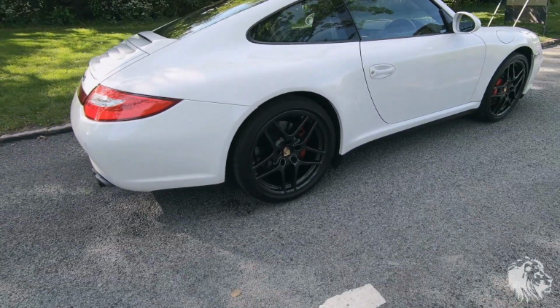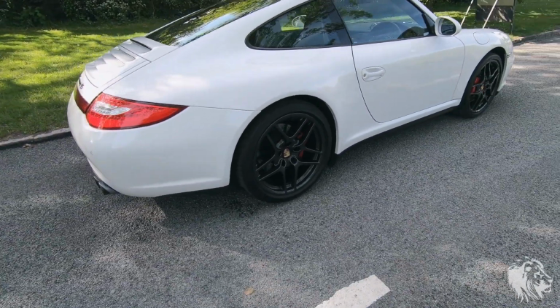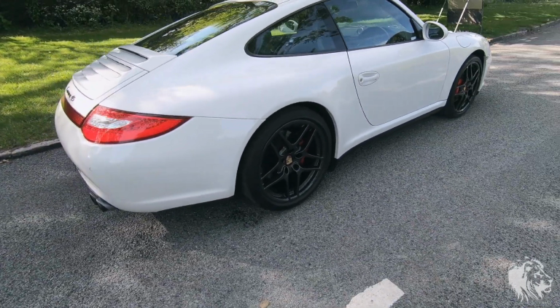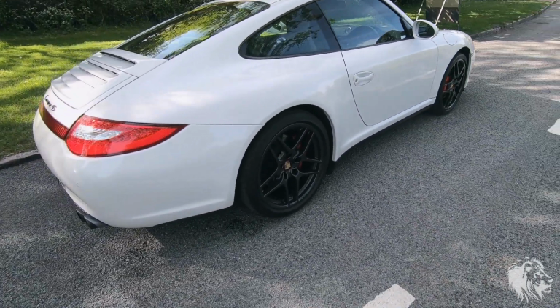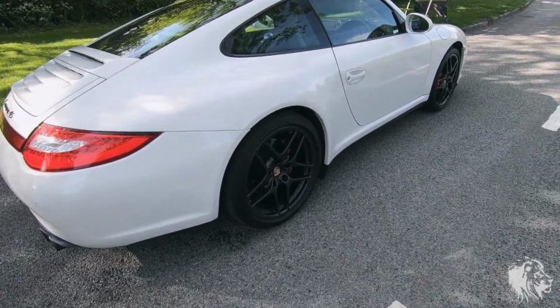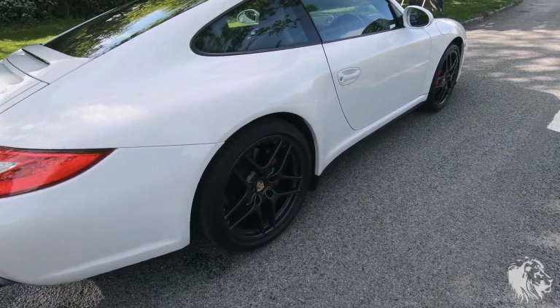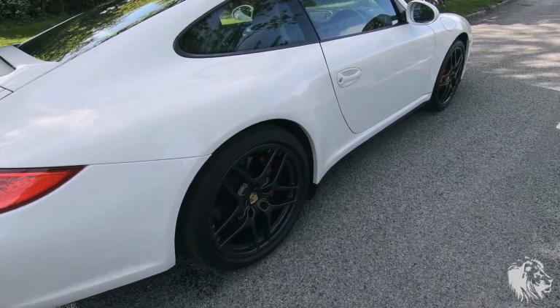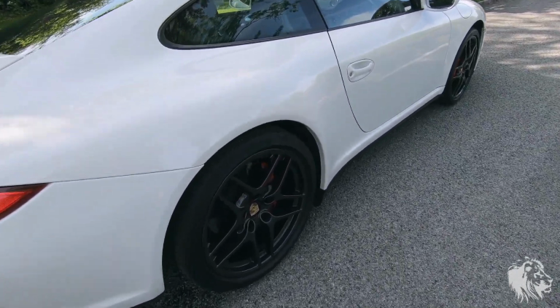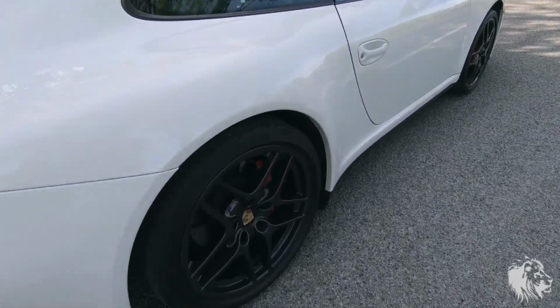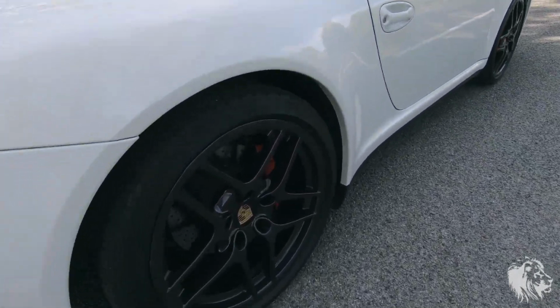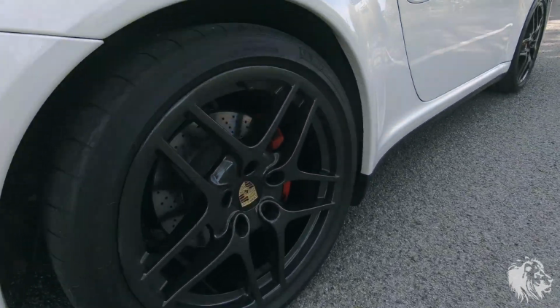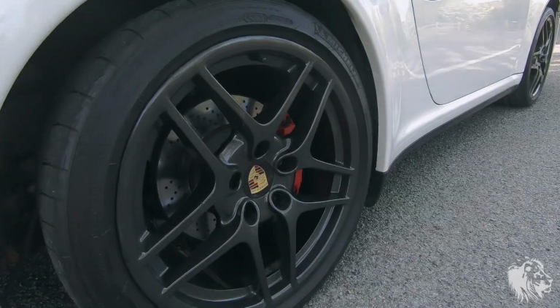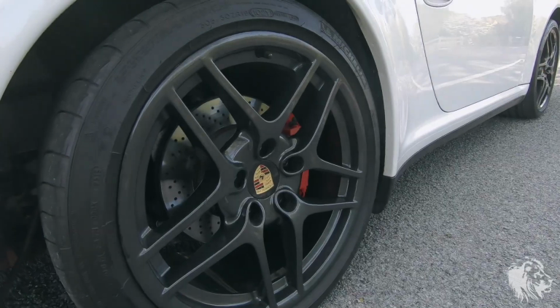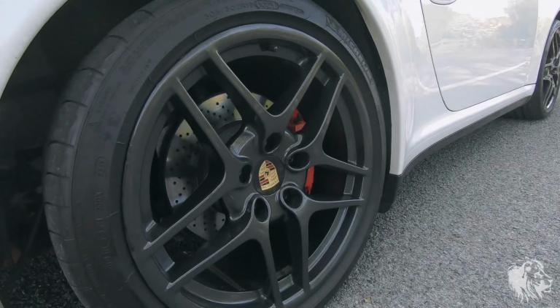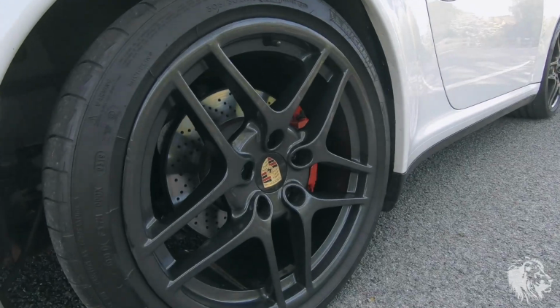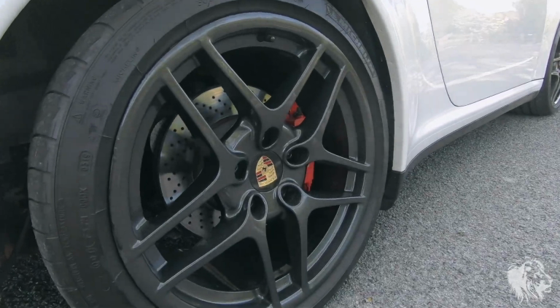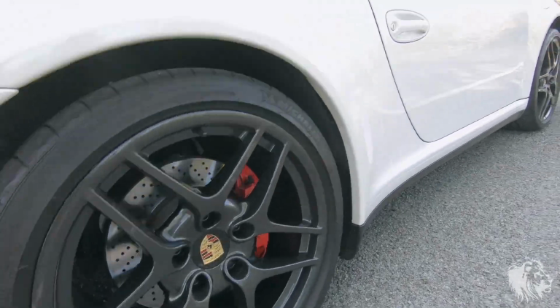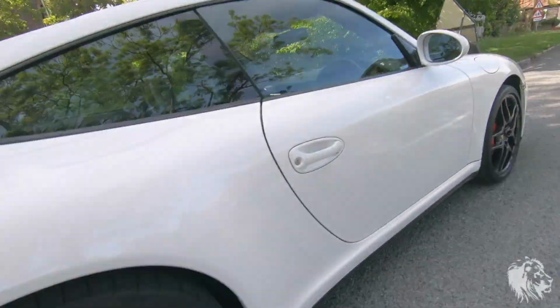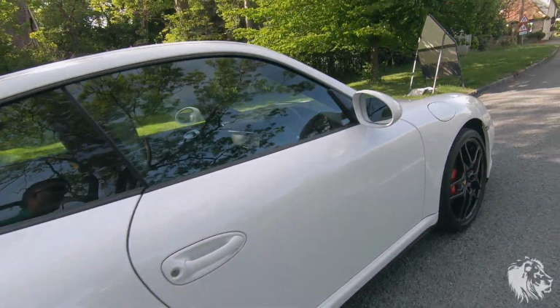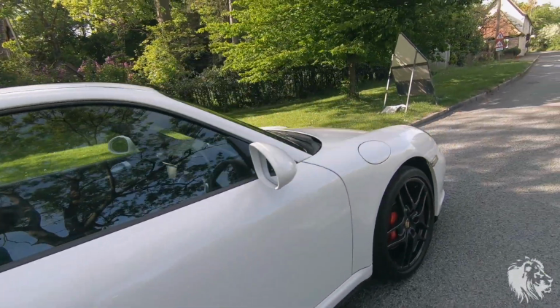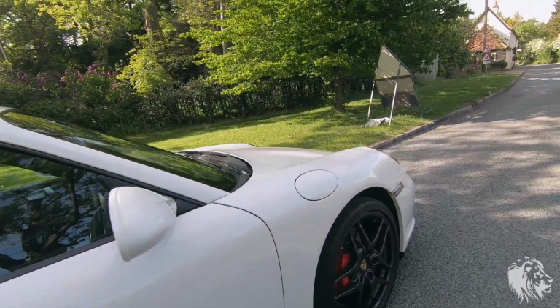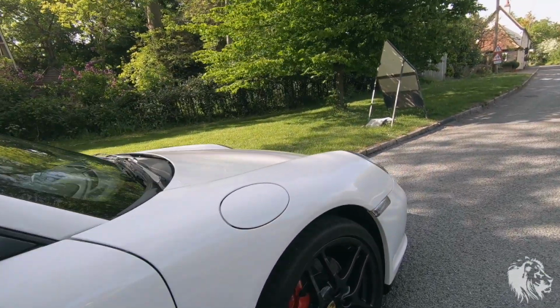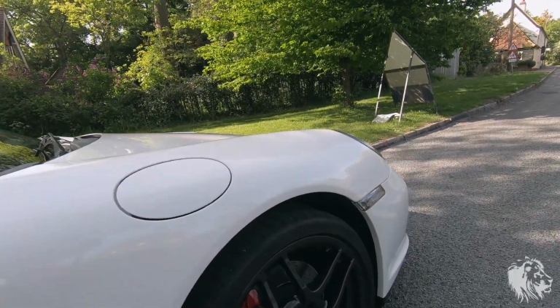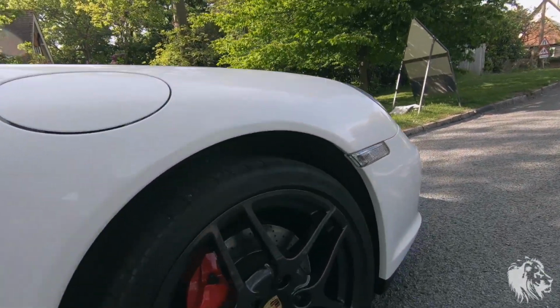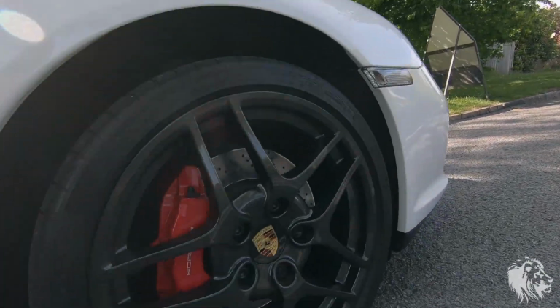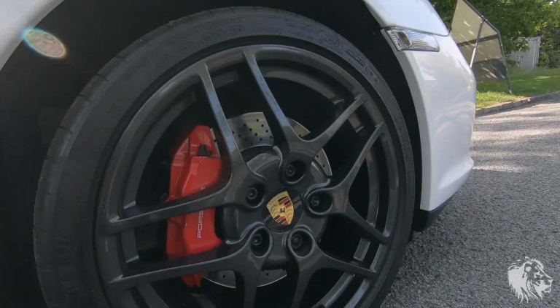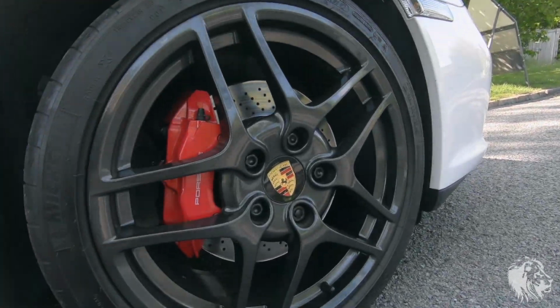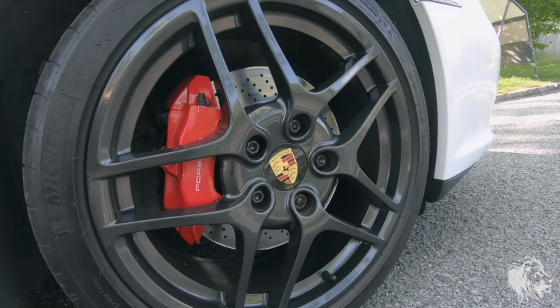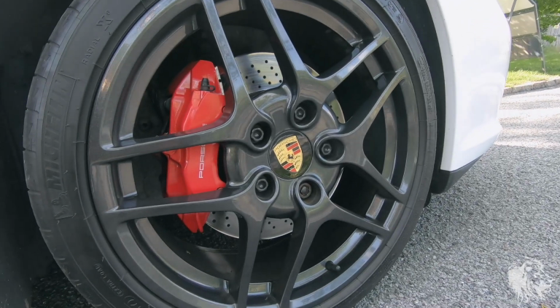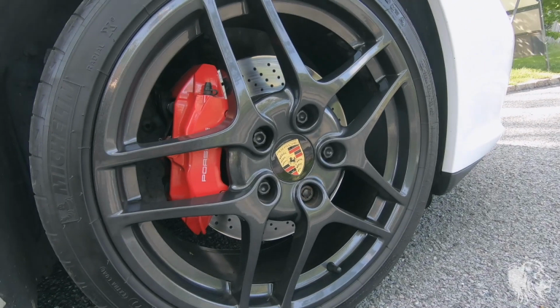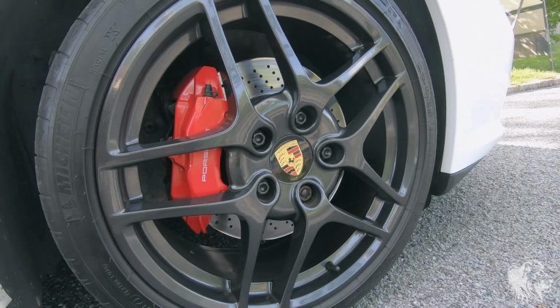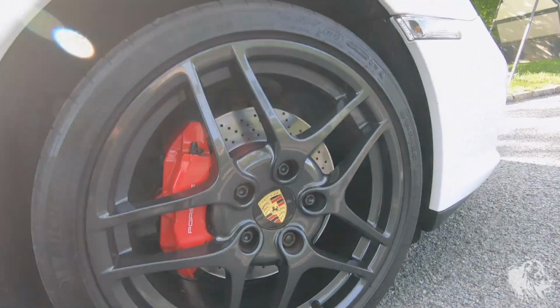Stunning Carrera S2E lightweight LL wheels, which are actually finished in a subtle anthracite metallic.